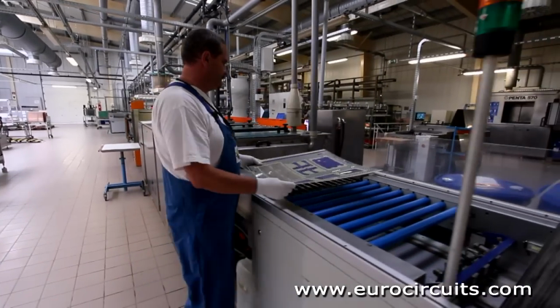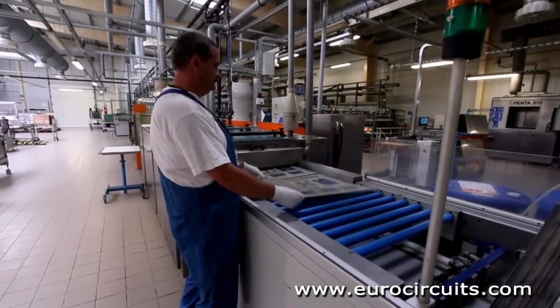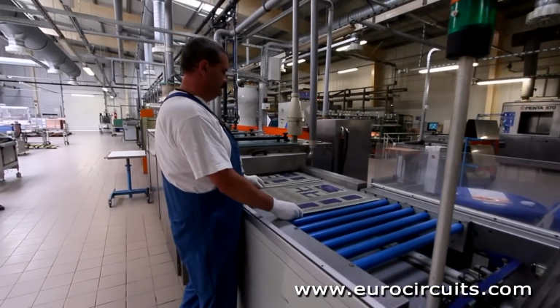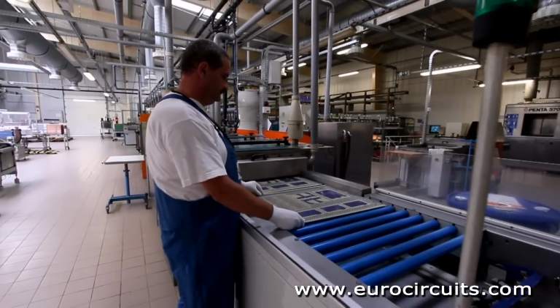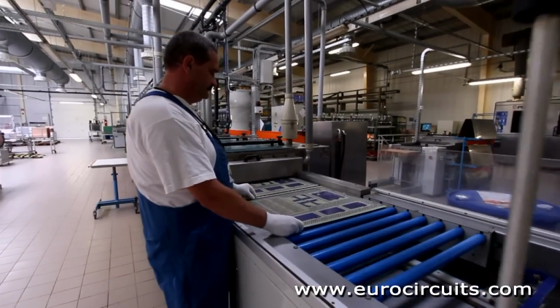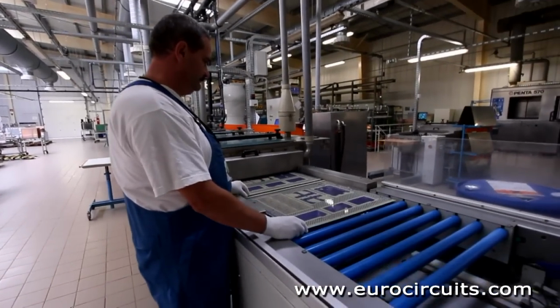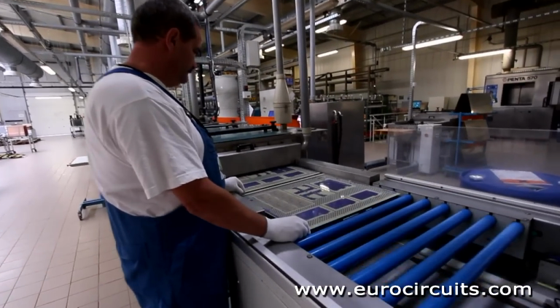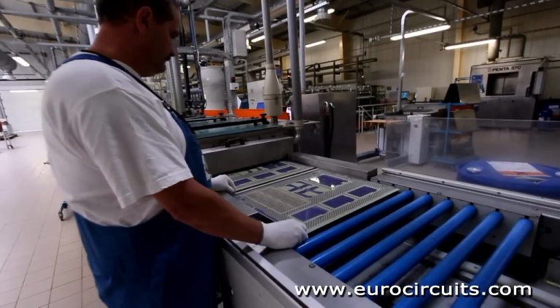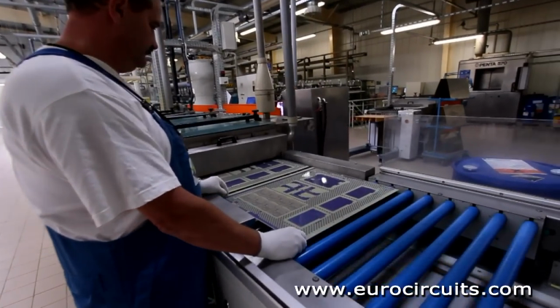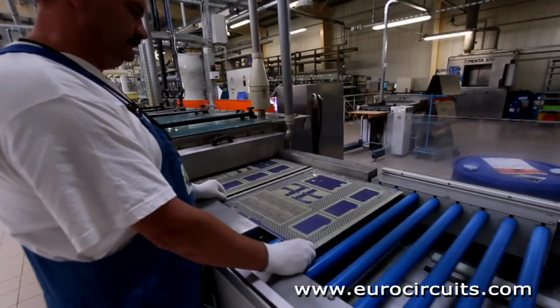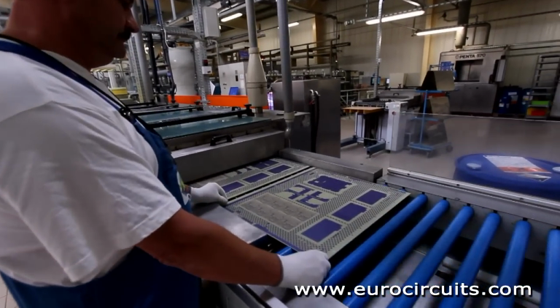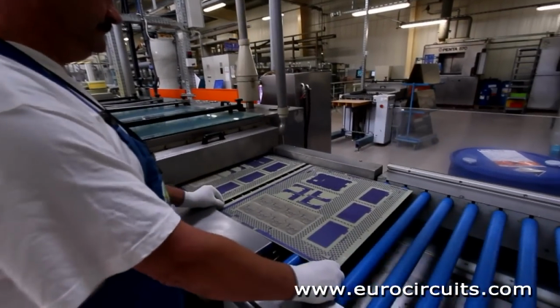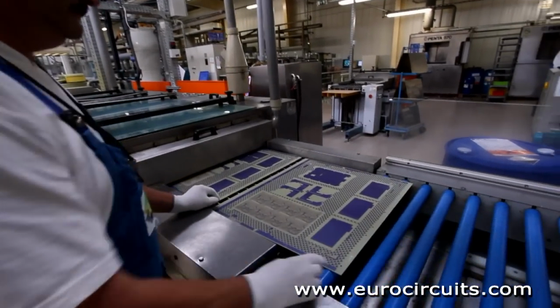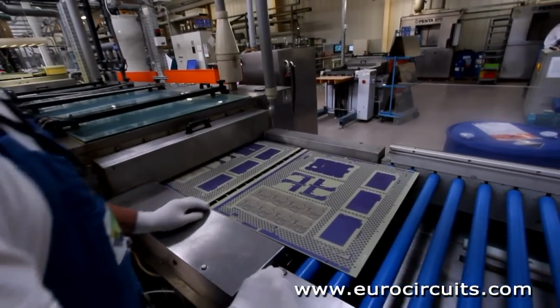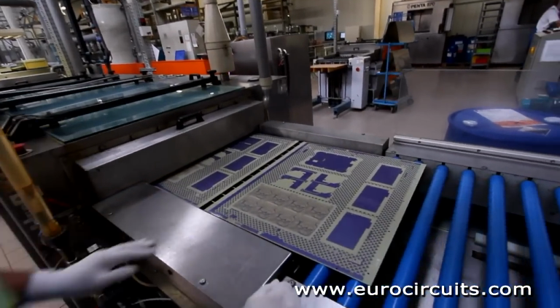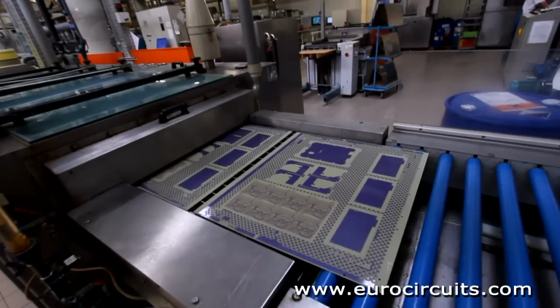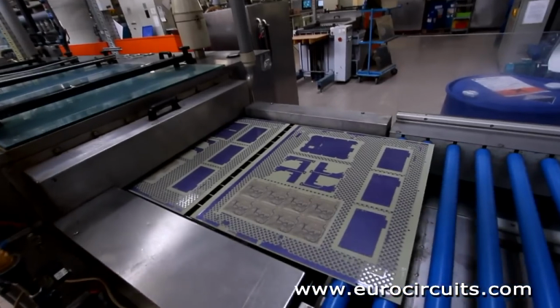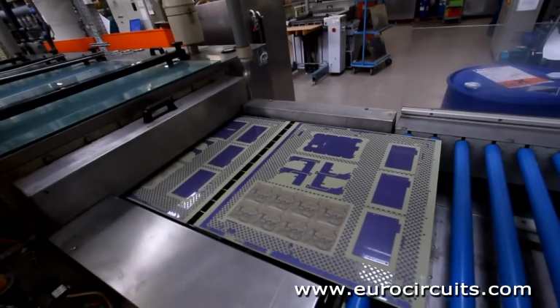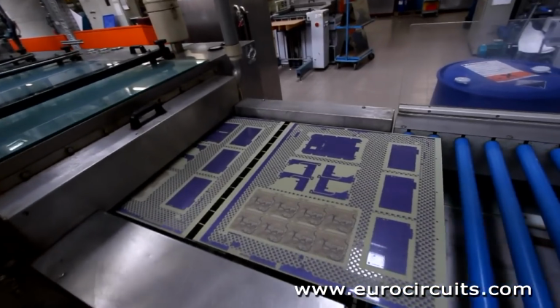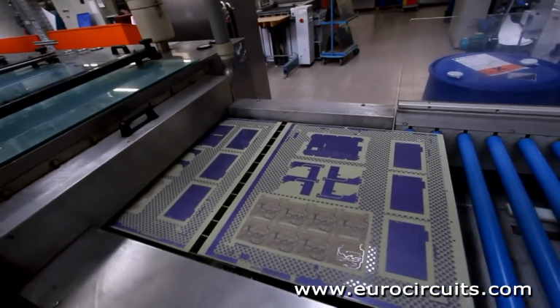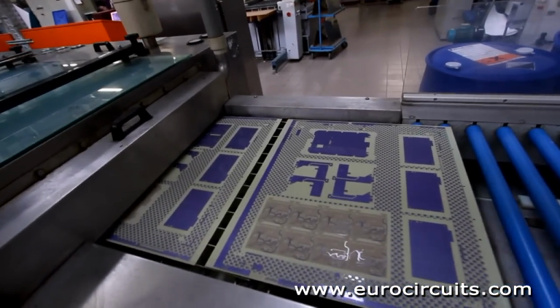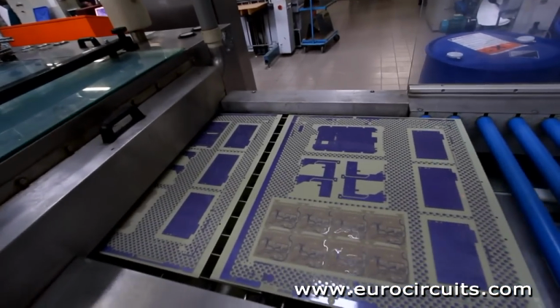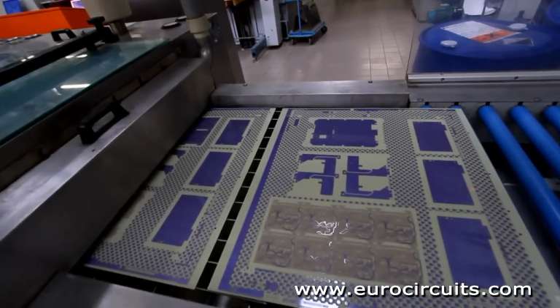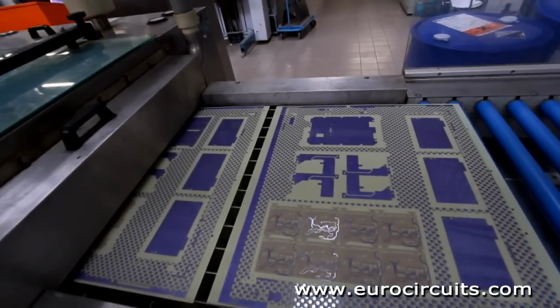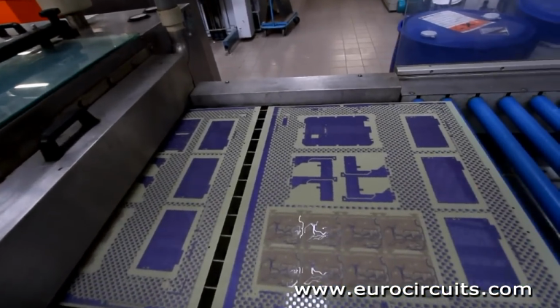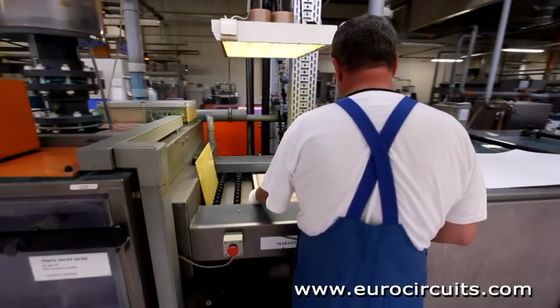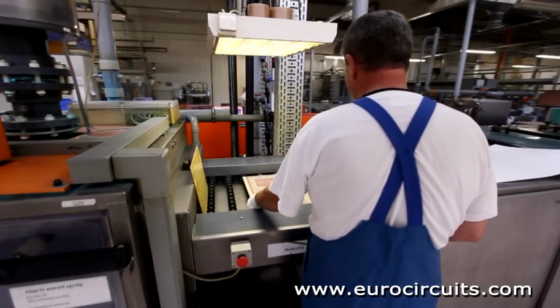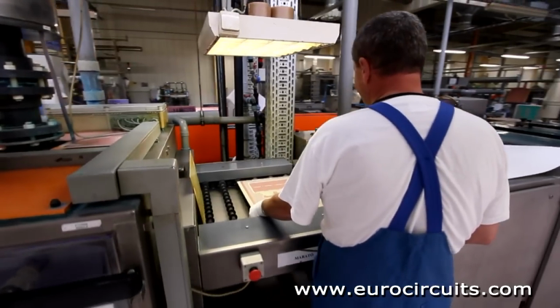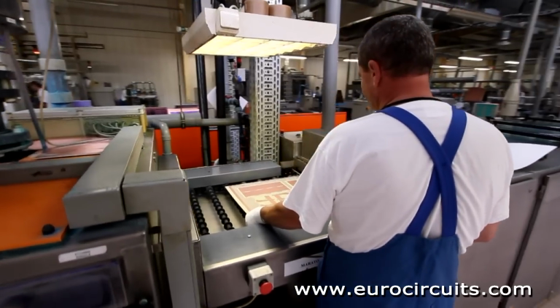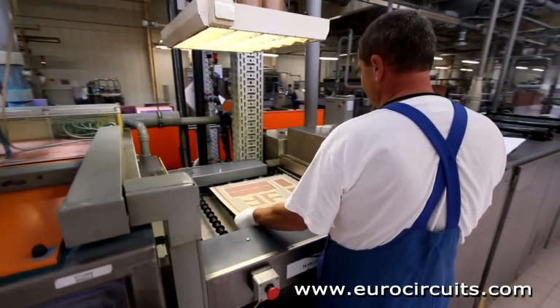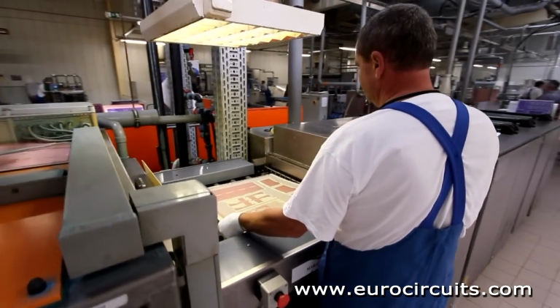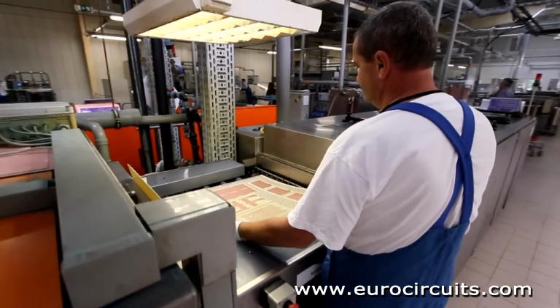You can see that EuroCircuits put several different designs on one production panel. That way we can make small numbers of PCBs cost effectively.